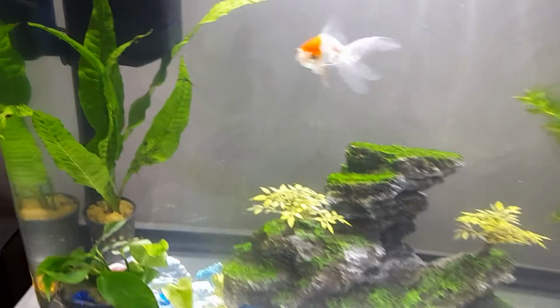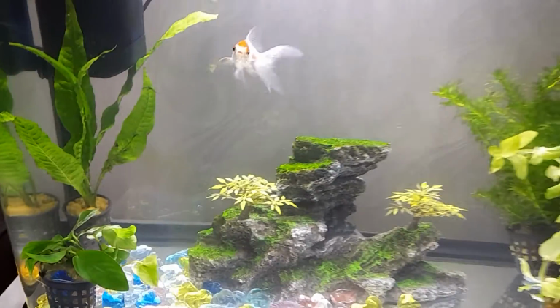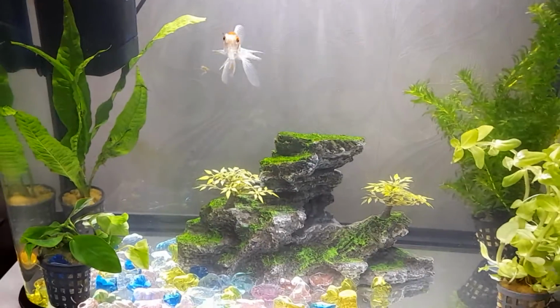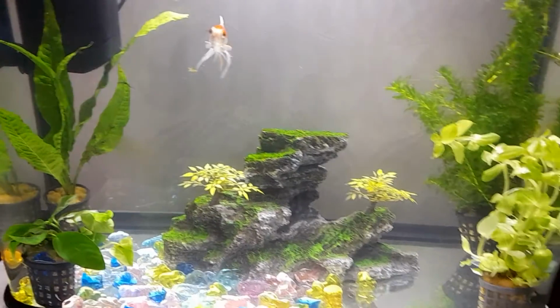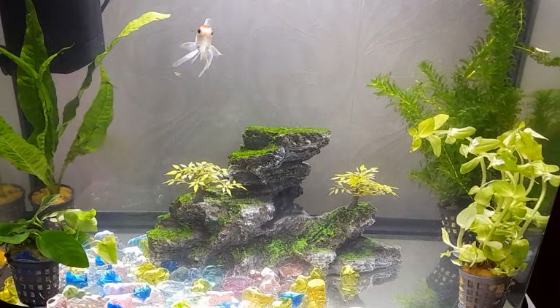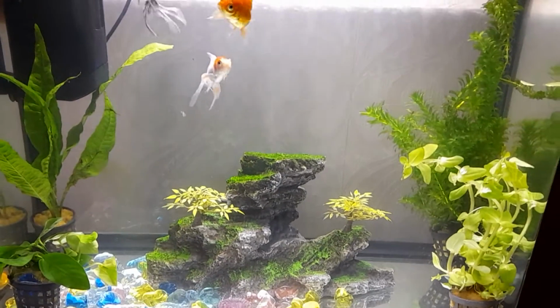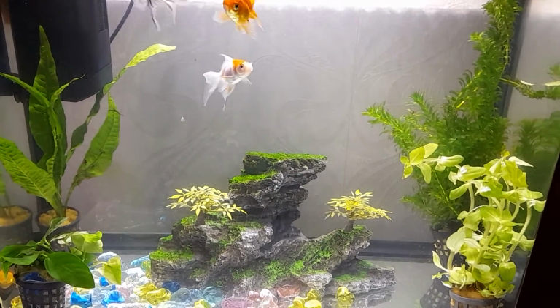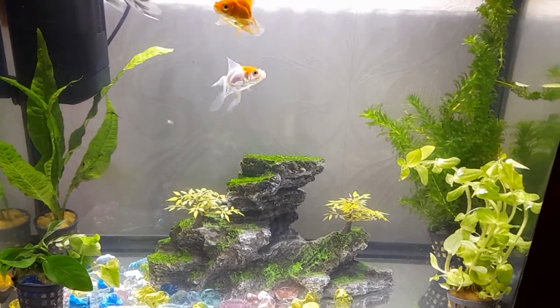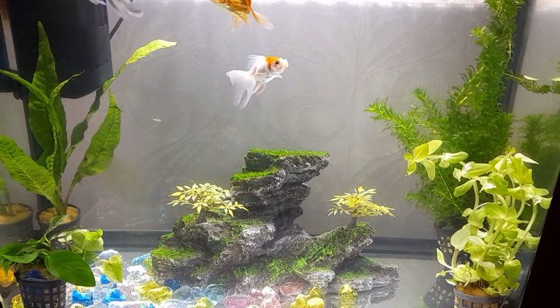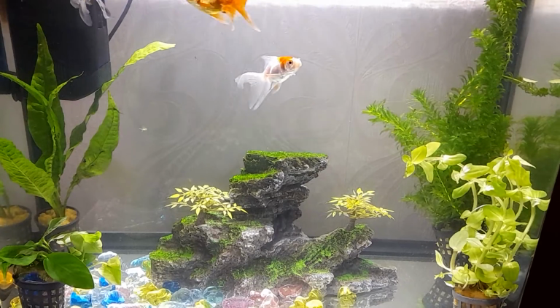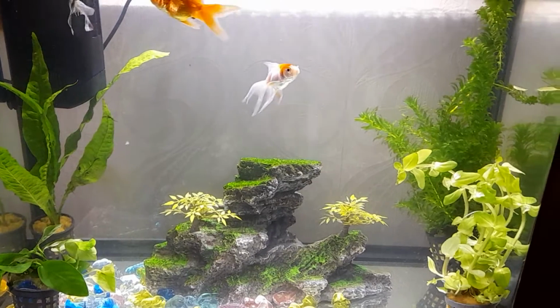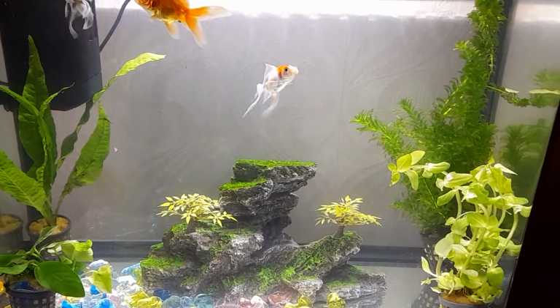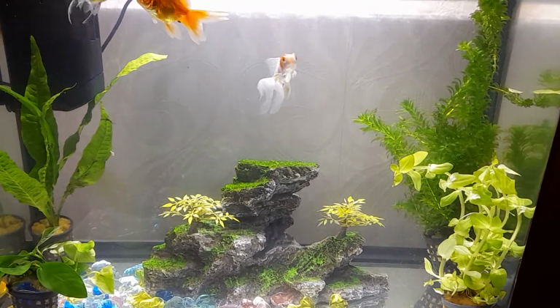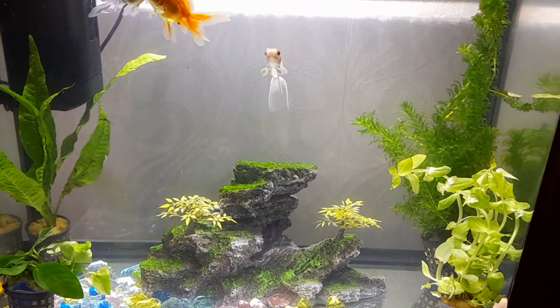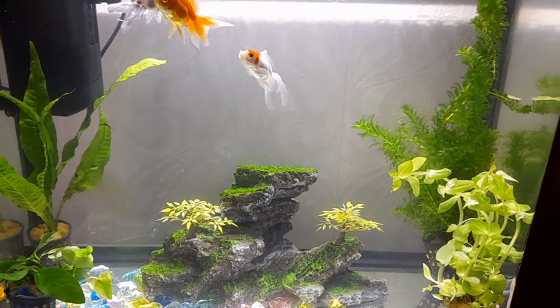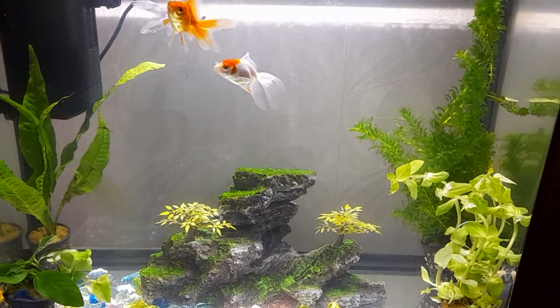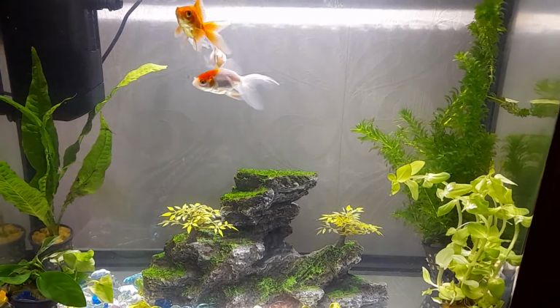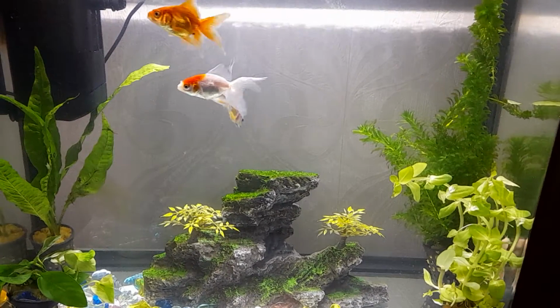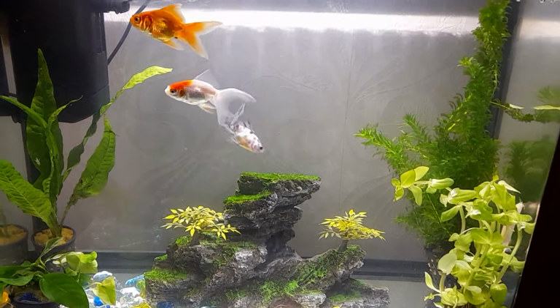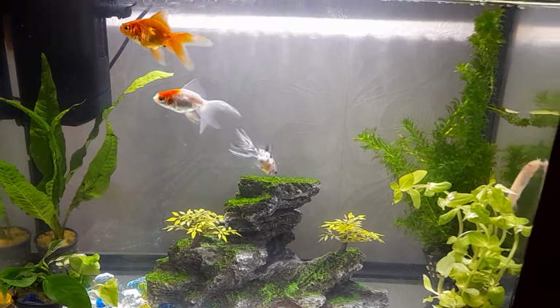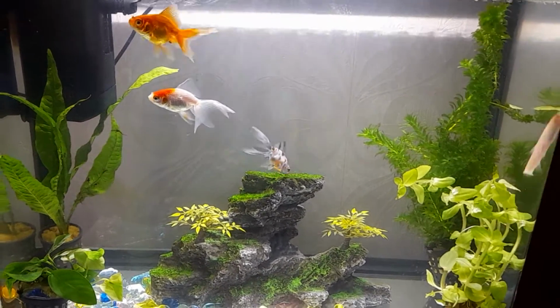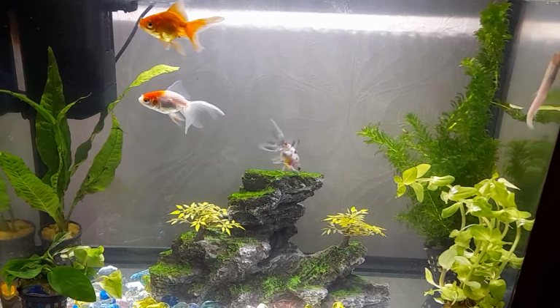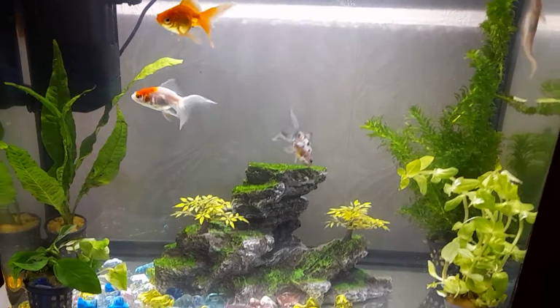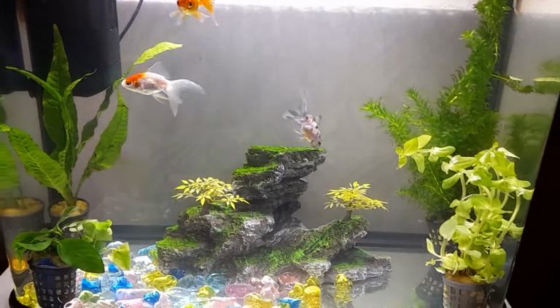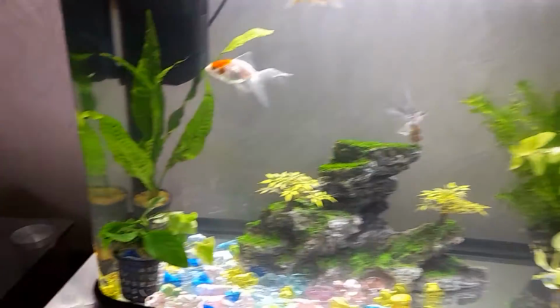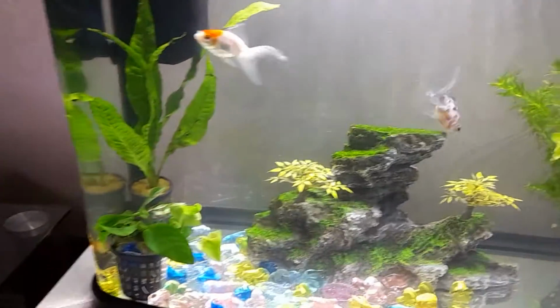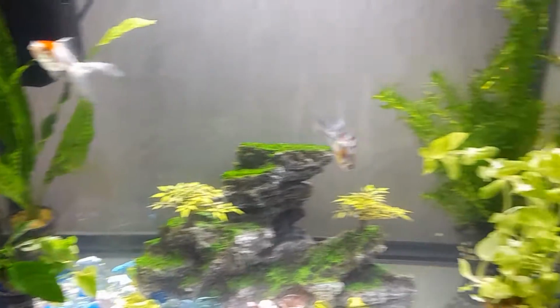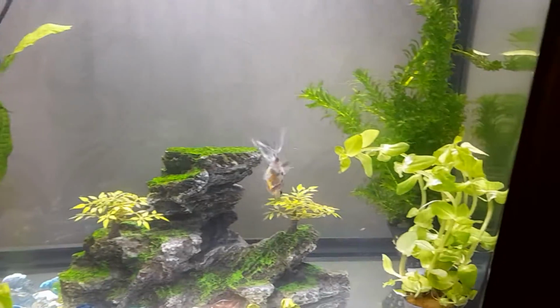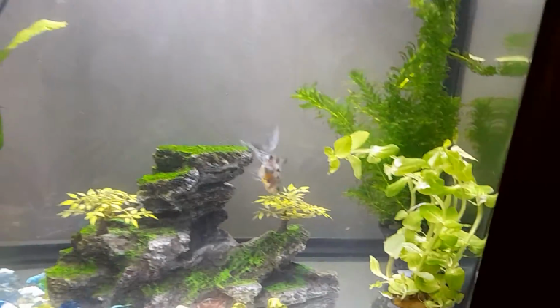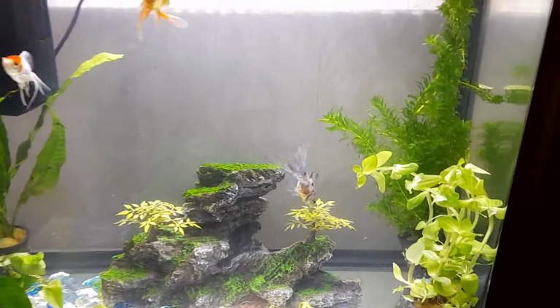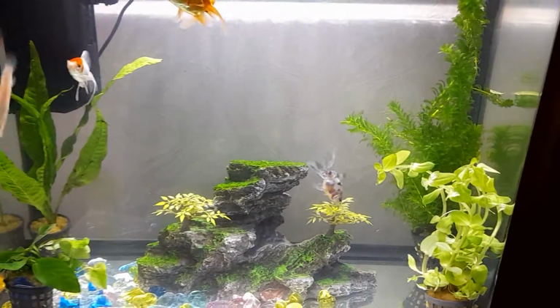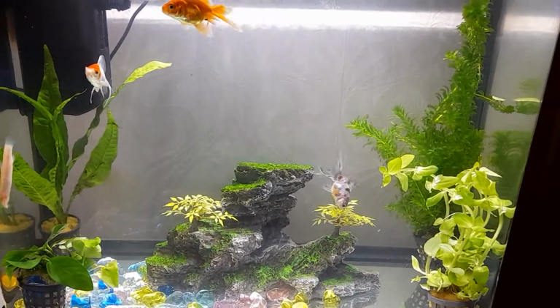The benefit of aquarium plants is it helps to reduce algae, it's also a good food source for the fish, and it gives the aquarium a very natural look. I hope you like my collection.